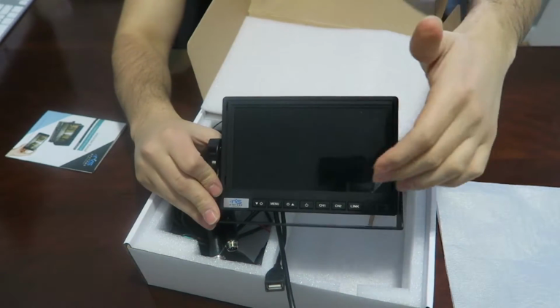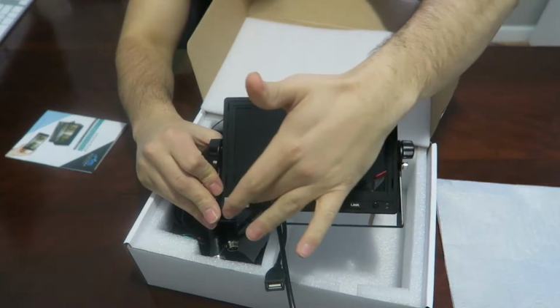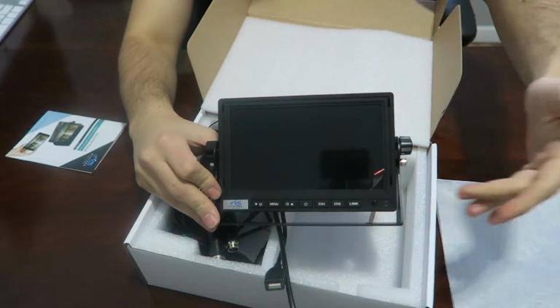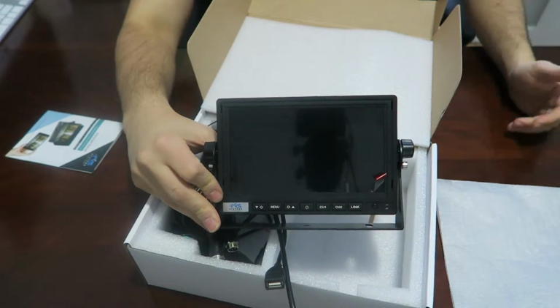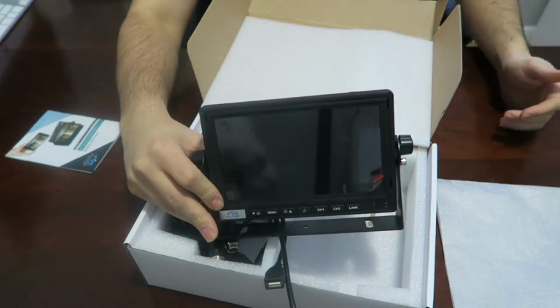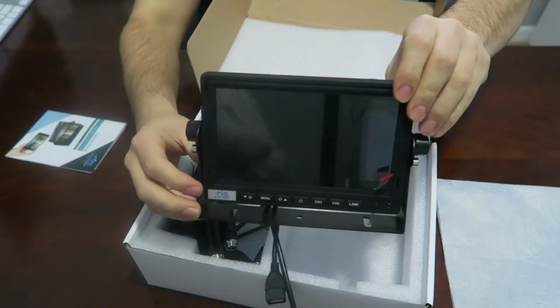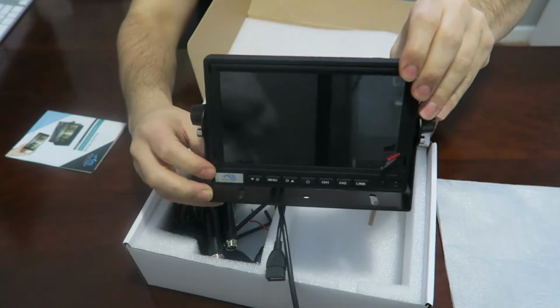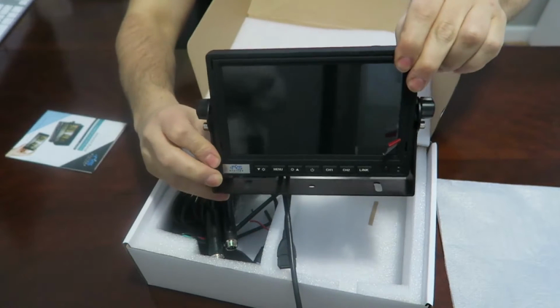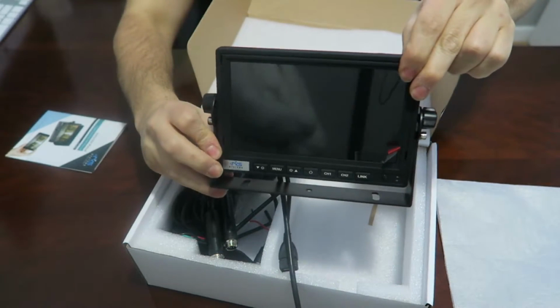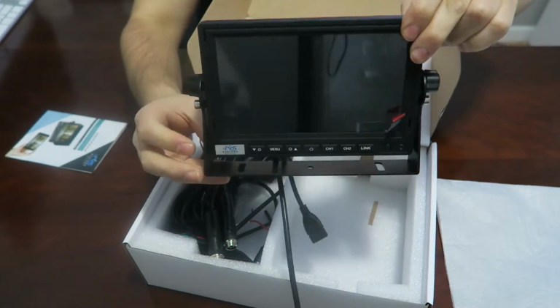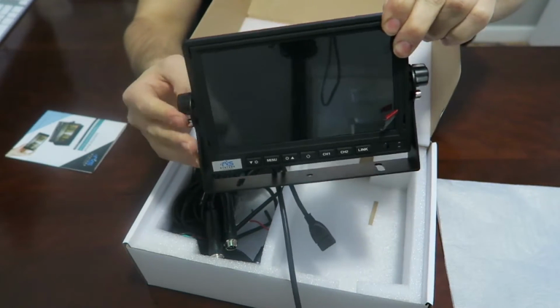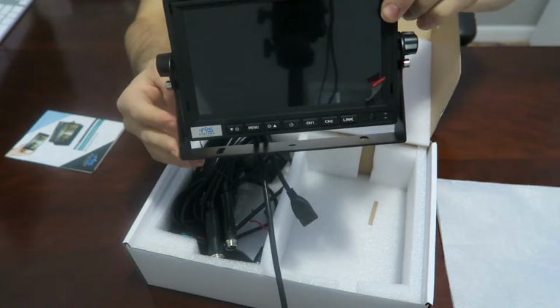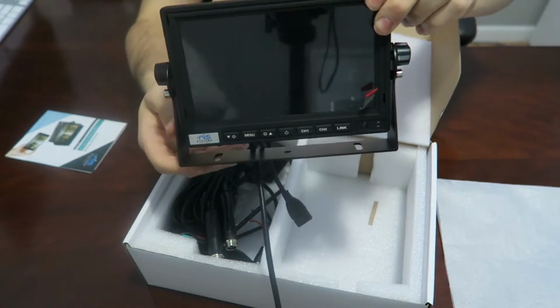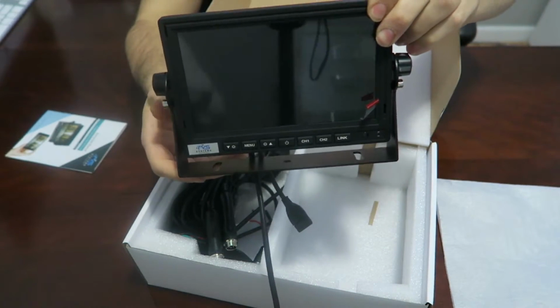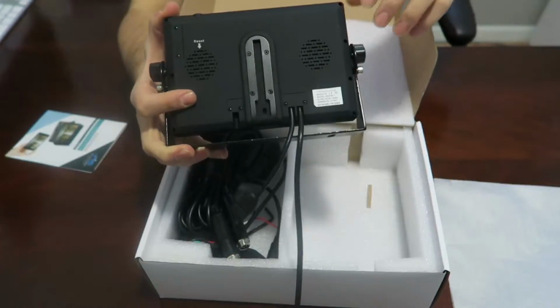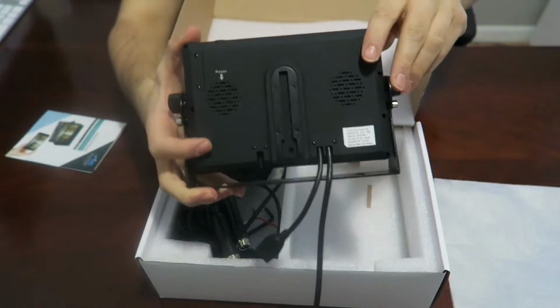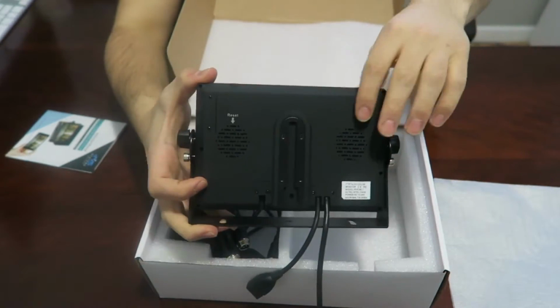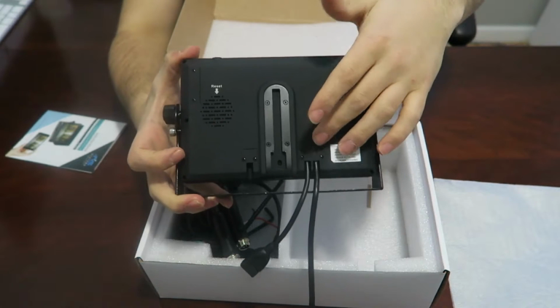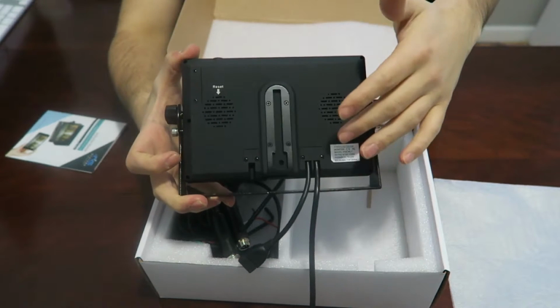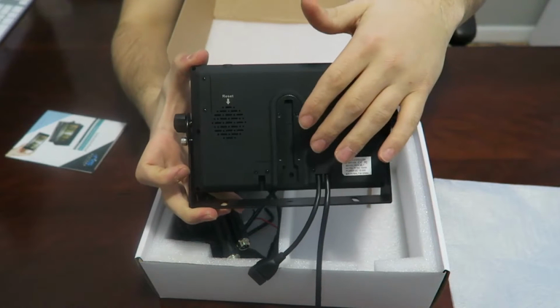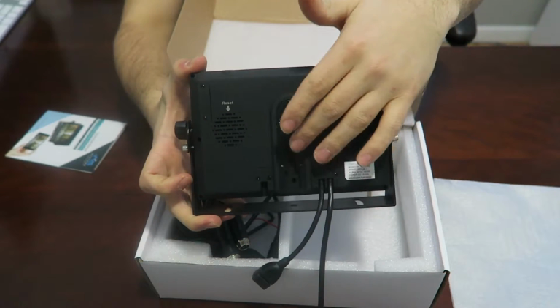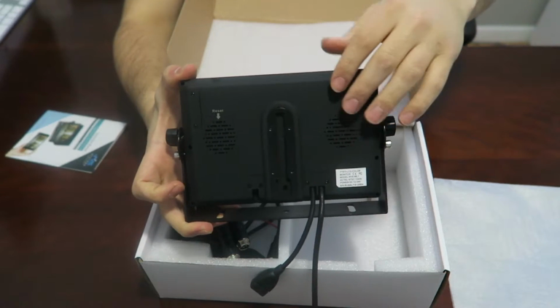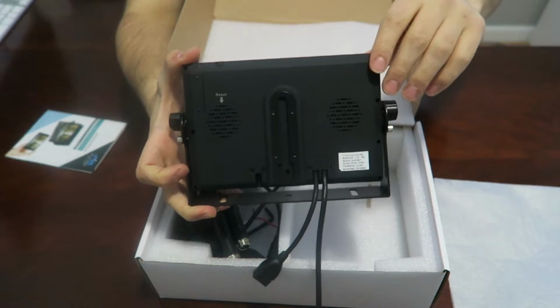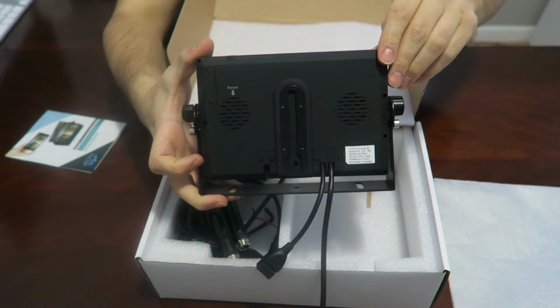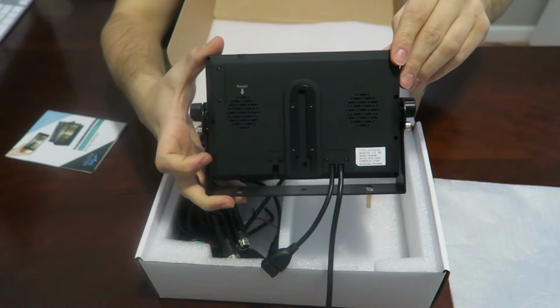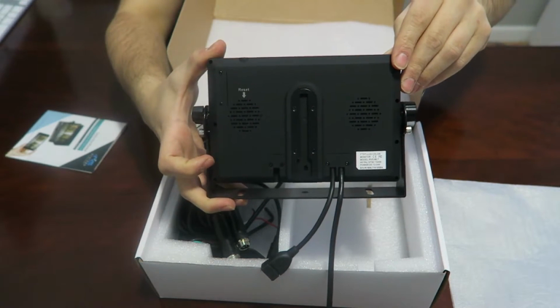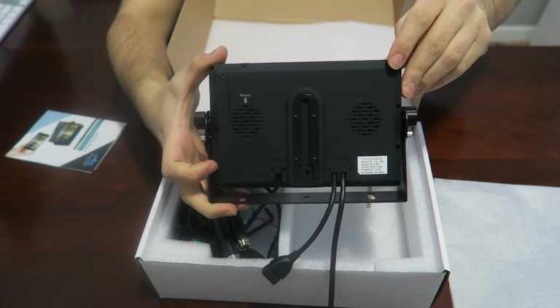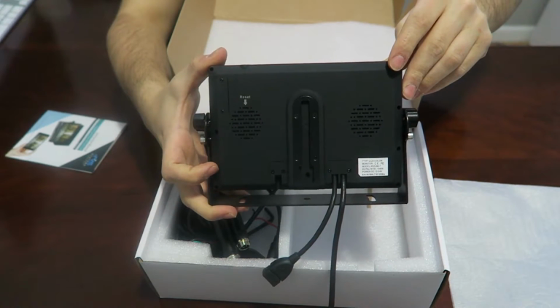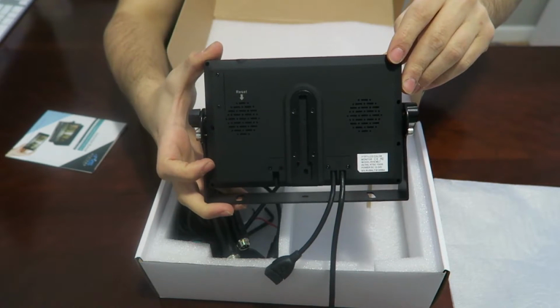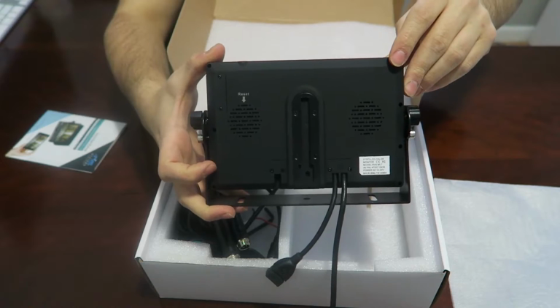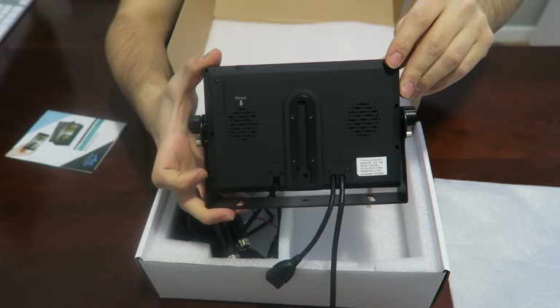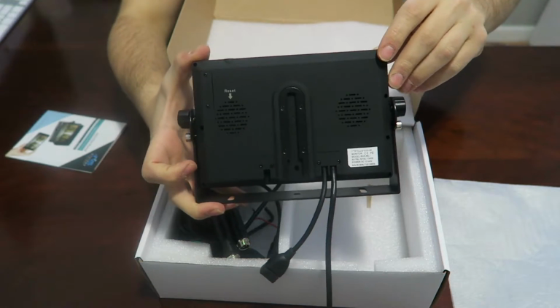These are all the control buttons on the monitor. It also comes with a U-bracket, which is used for mounting. There's also a regular mount on the back here where you'll be able to use an adhesive or a suction cup mount.